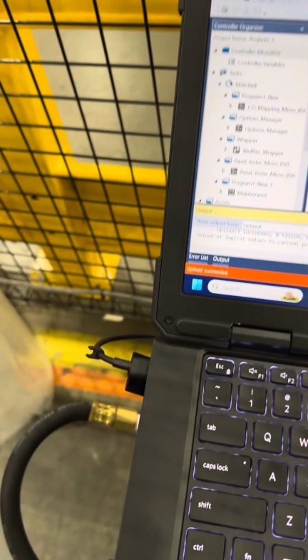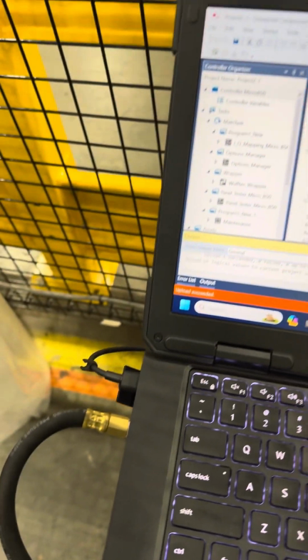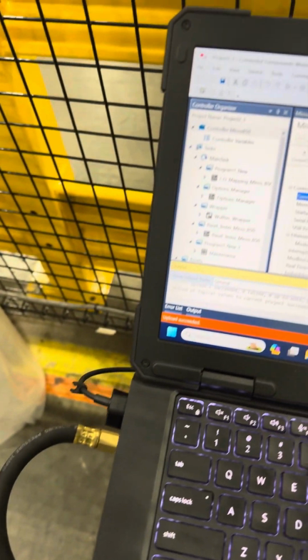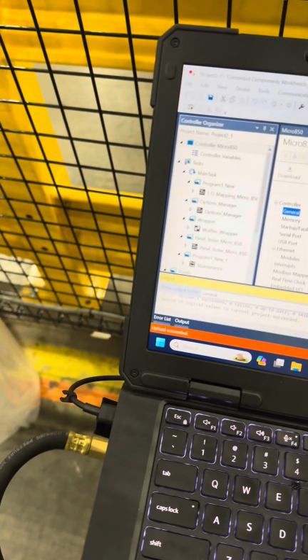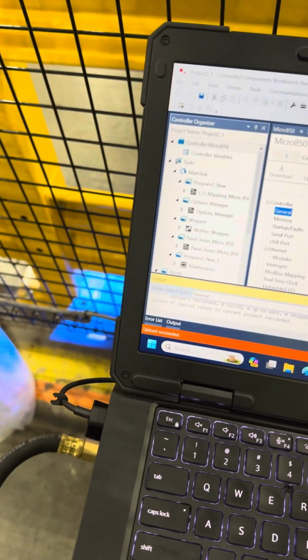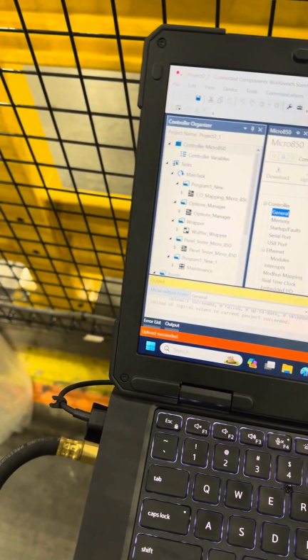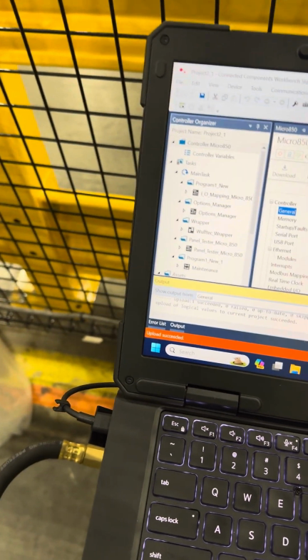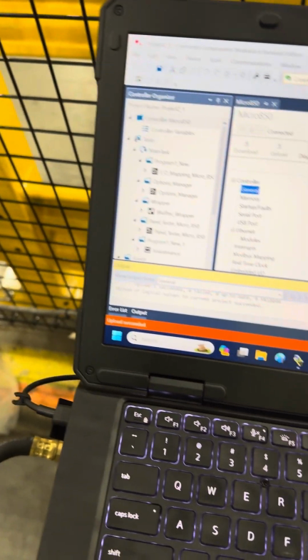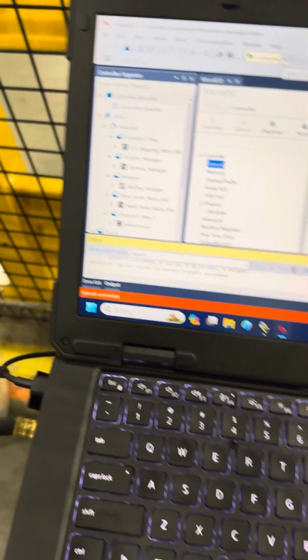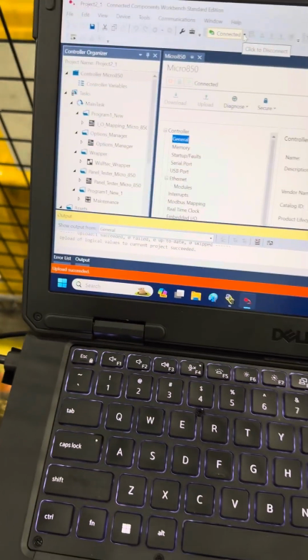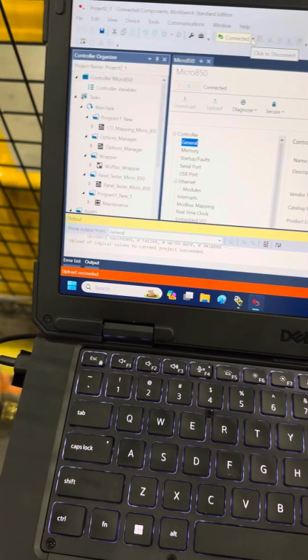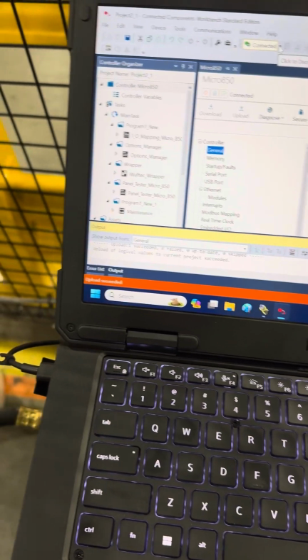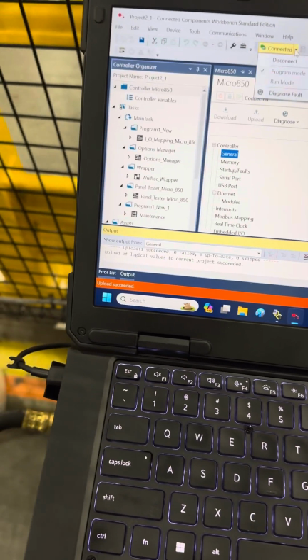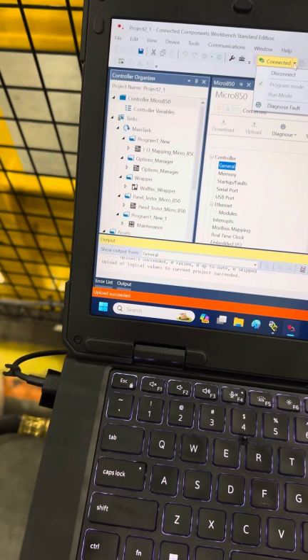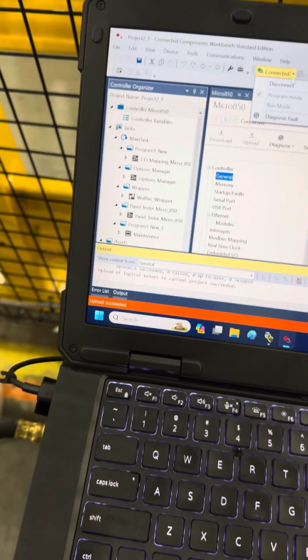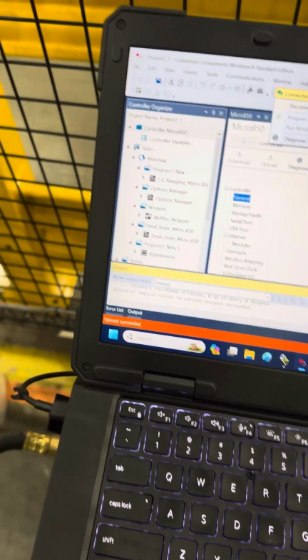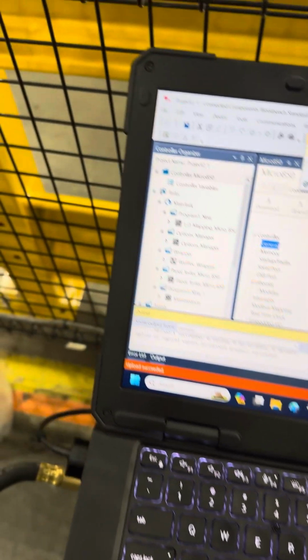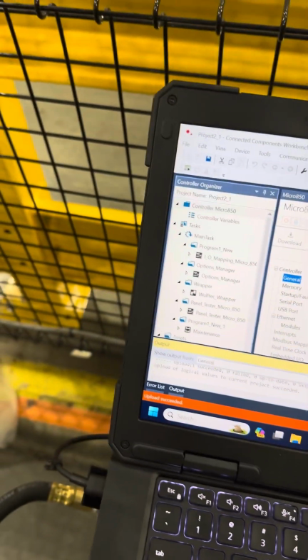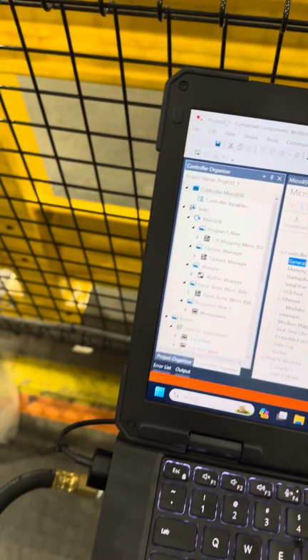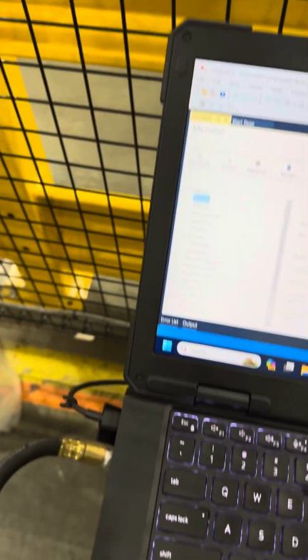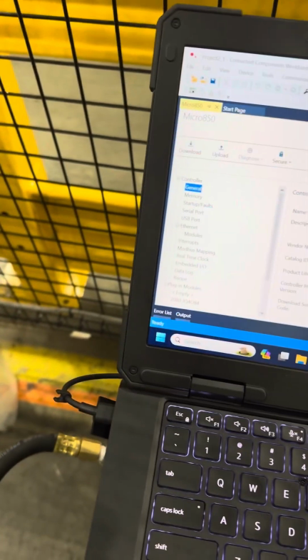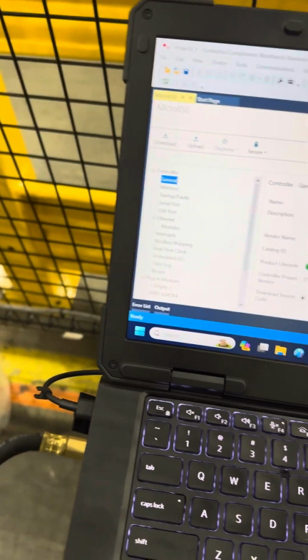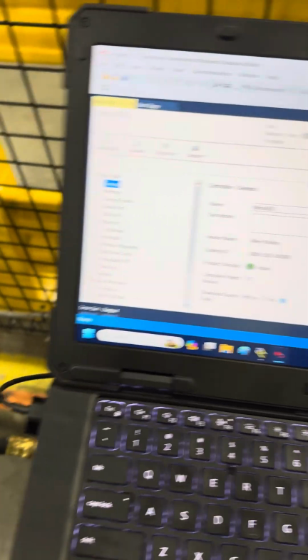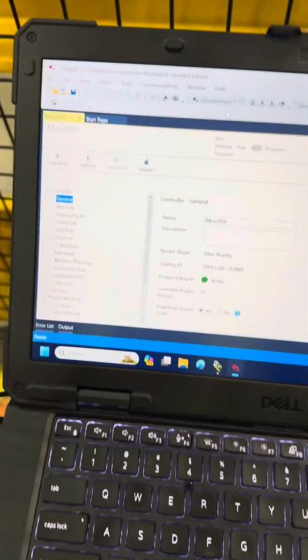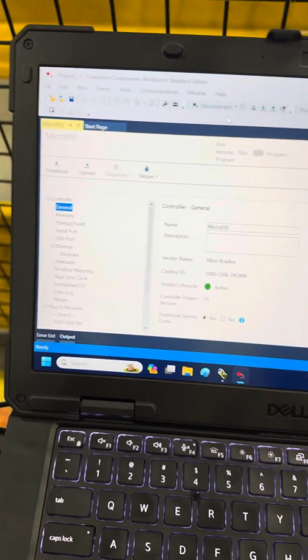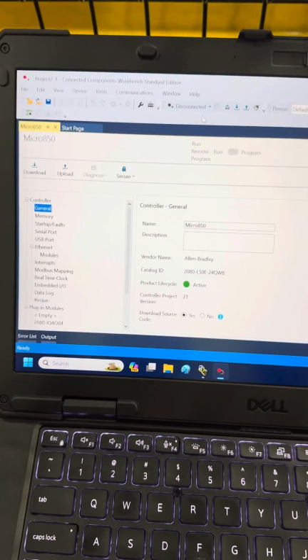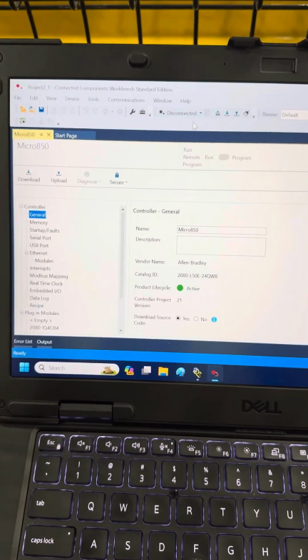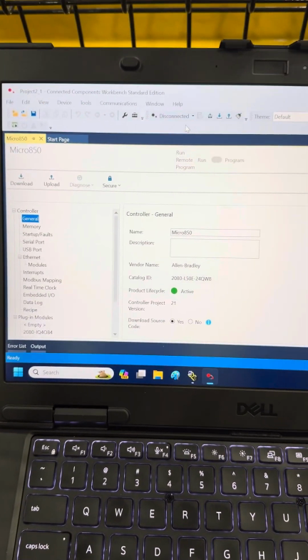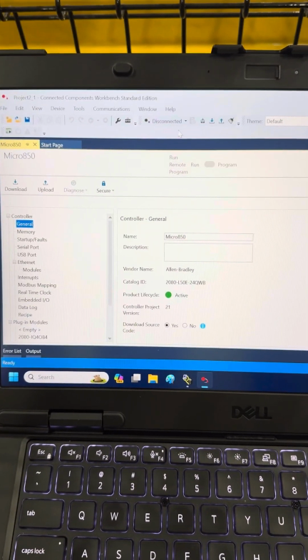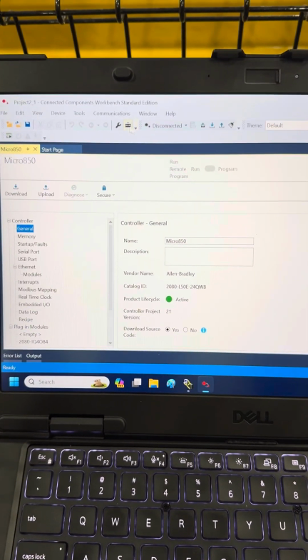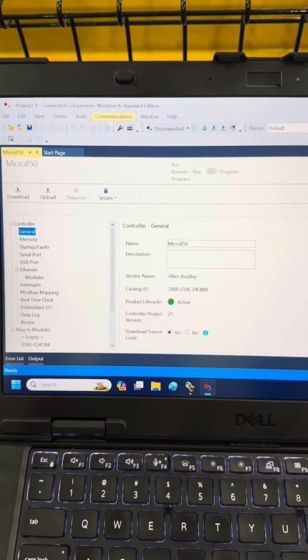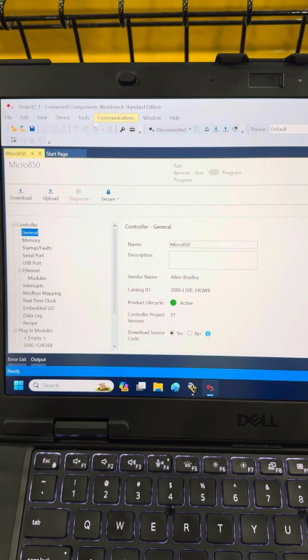So now what I'm going to do is I have the program. I'm going to disconnect. So I've disconnected from it.